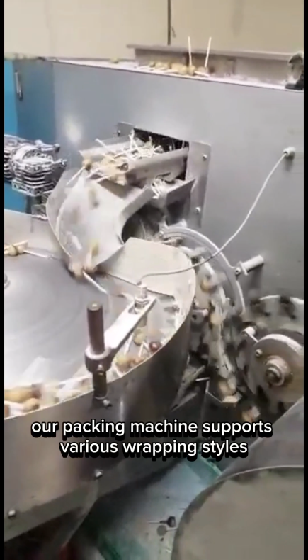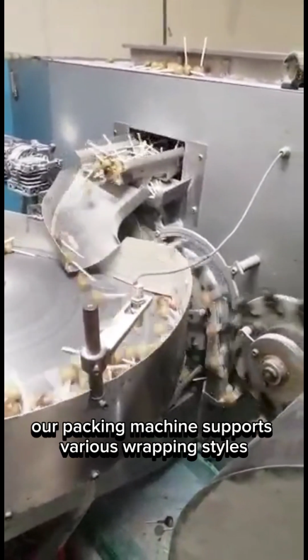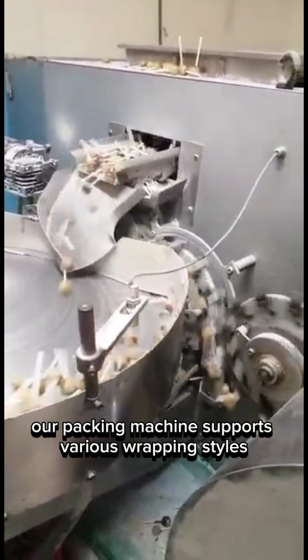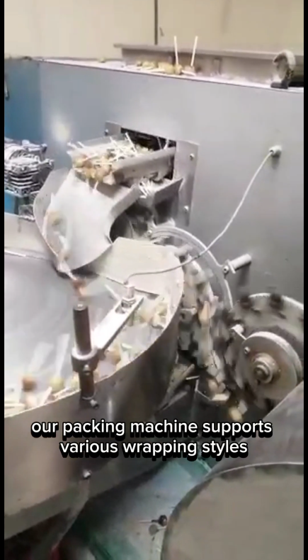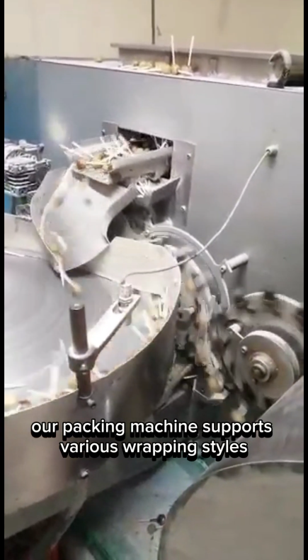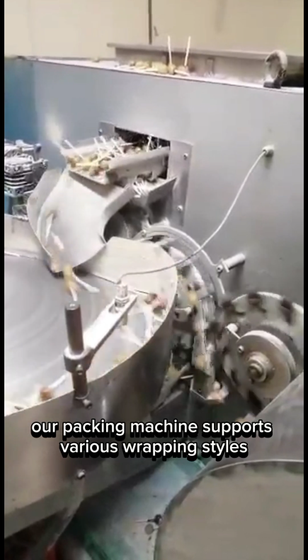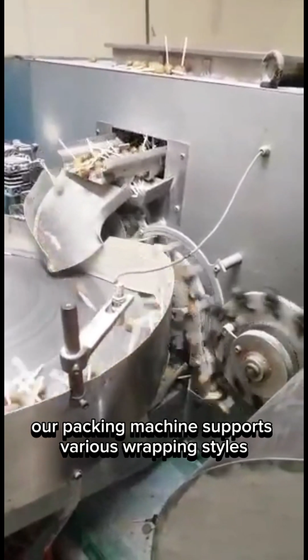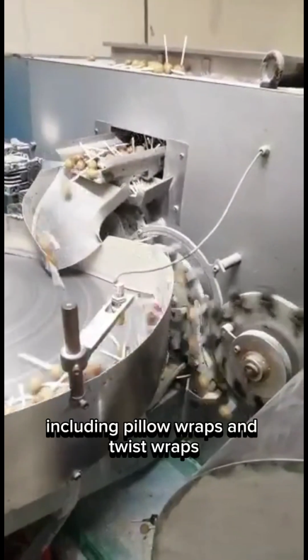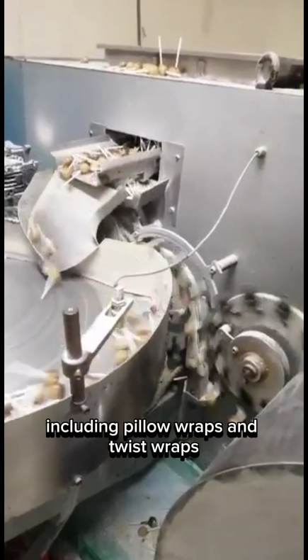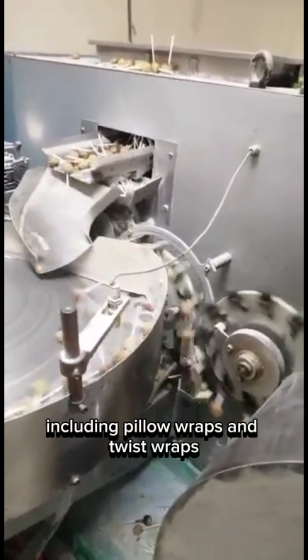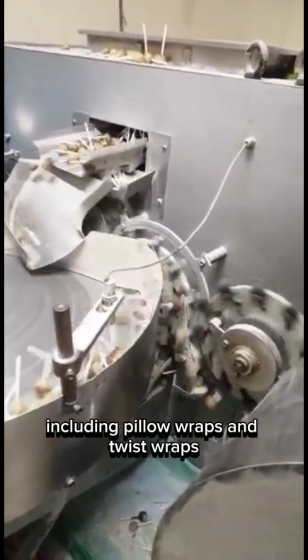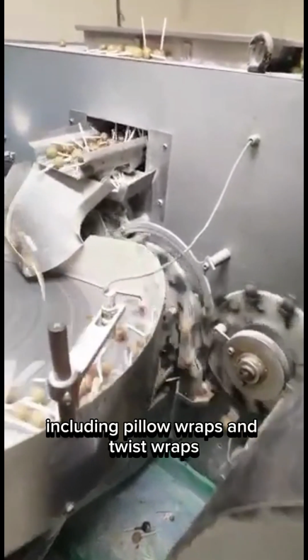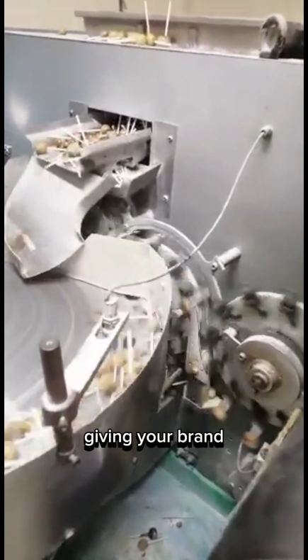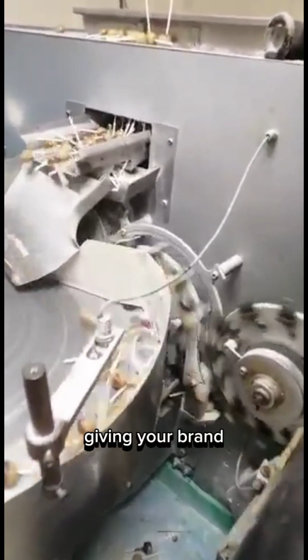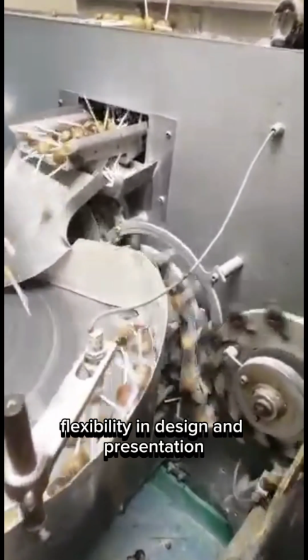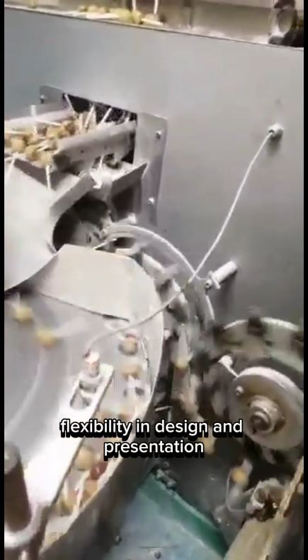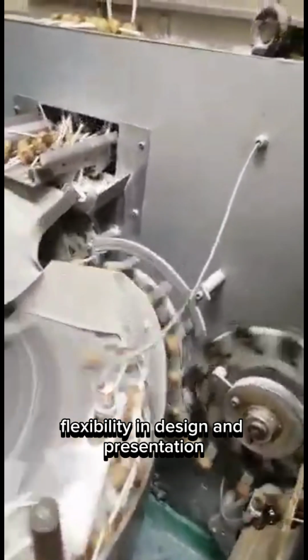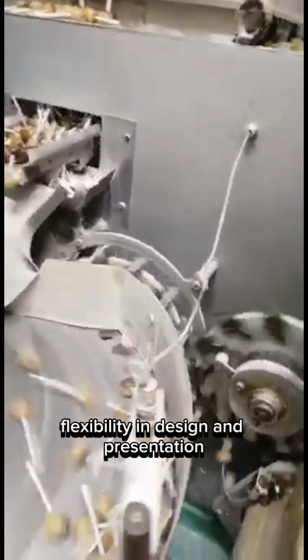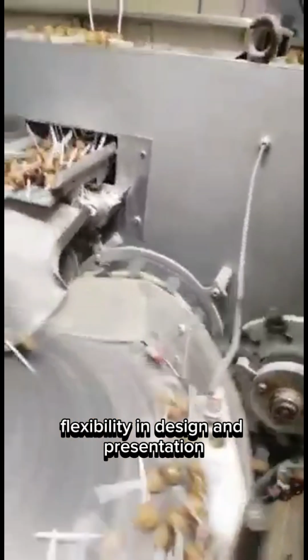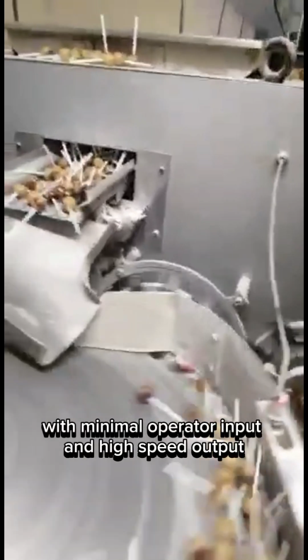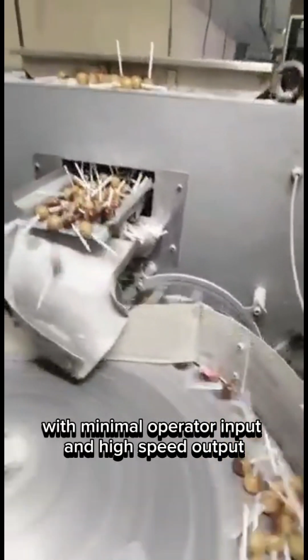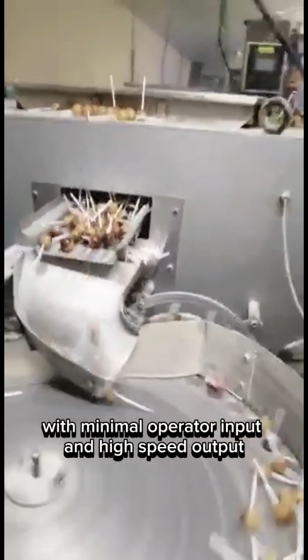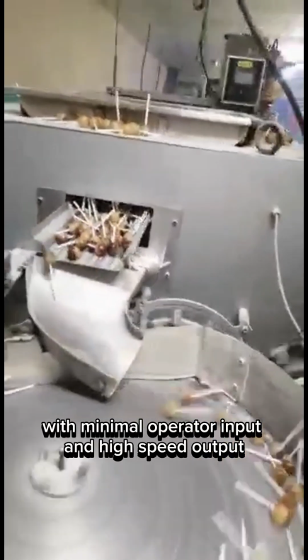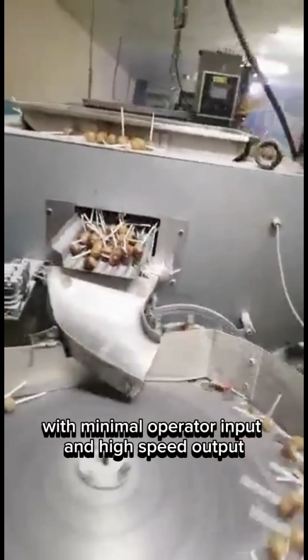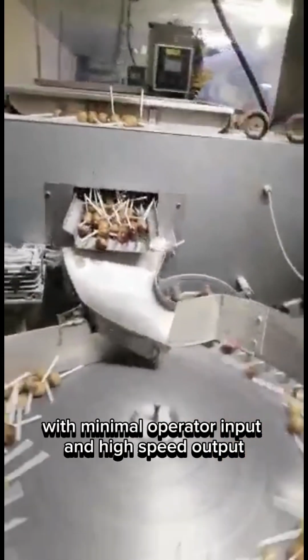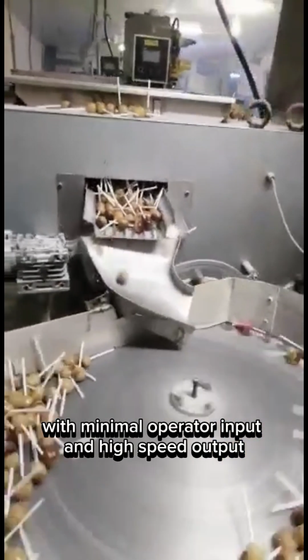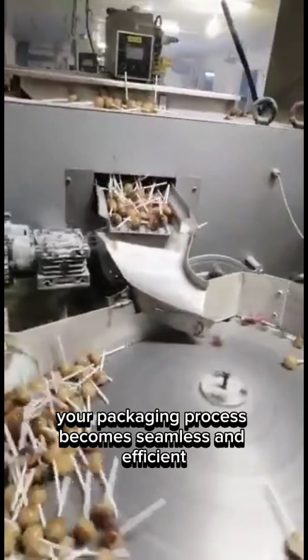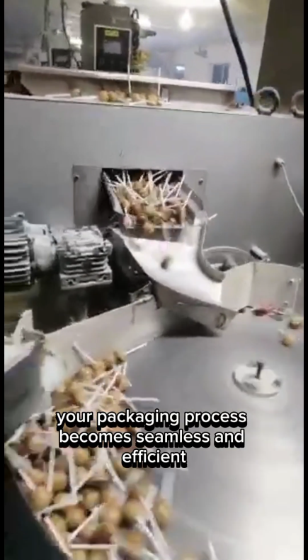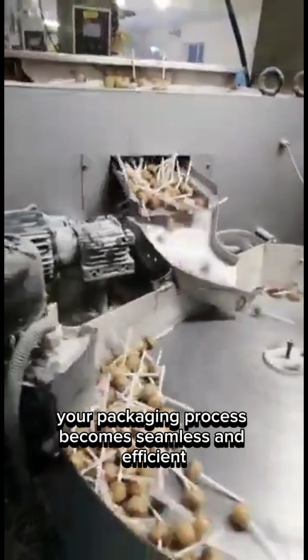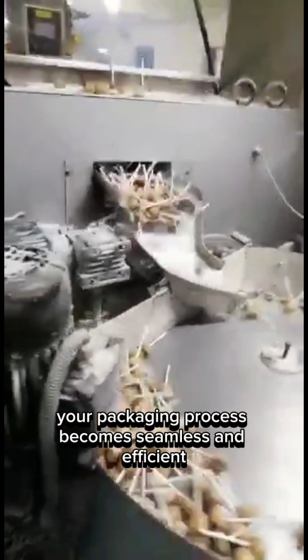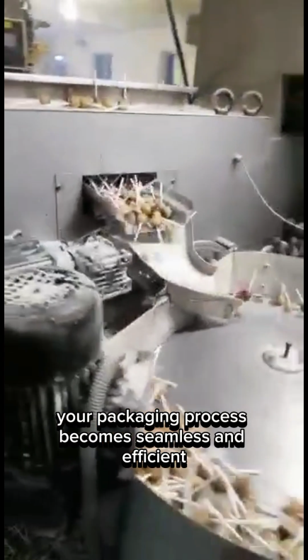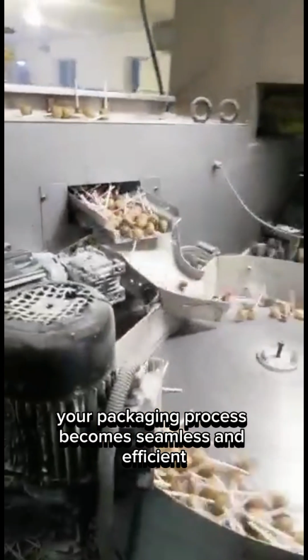Our packing machine supports various wrapping styles, including pillow wraps and twist wraps, giving your brand flexibility in design and presentation. With minimal operator input and high-speed output, your packaging process becomes seamless and efficient.